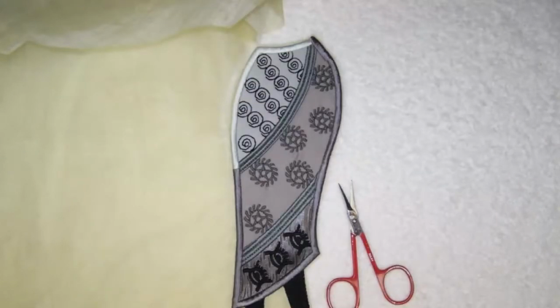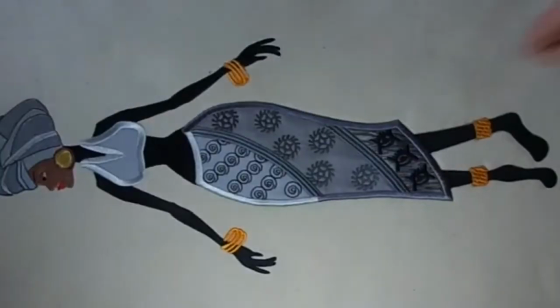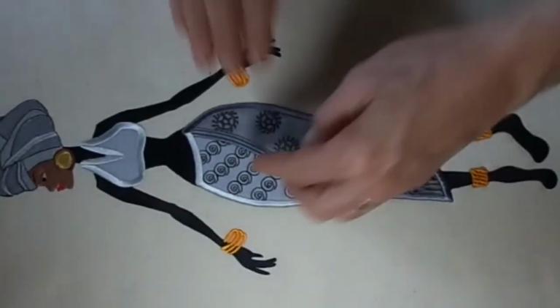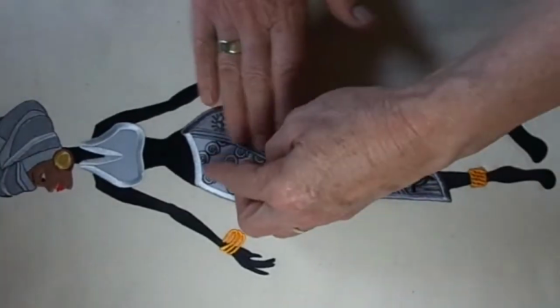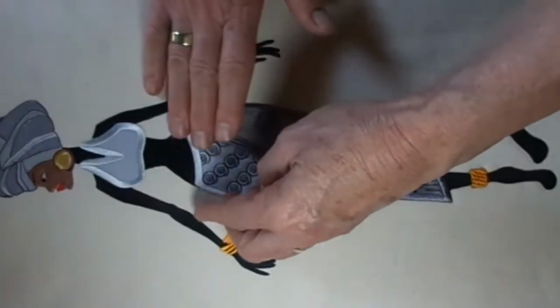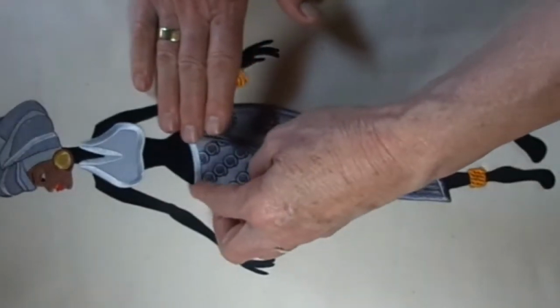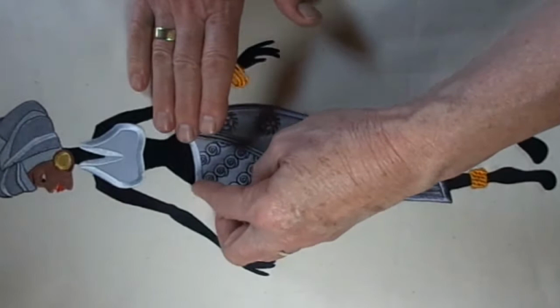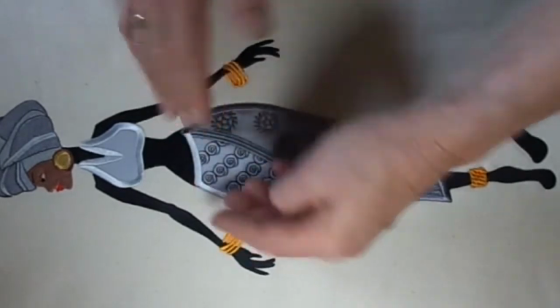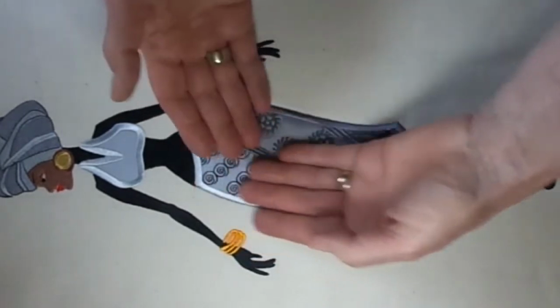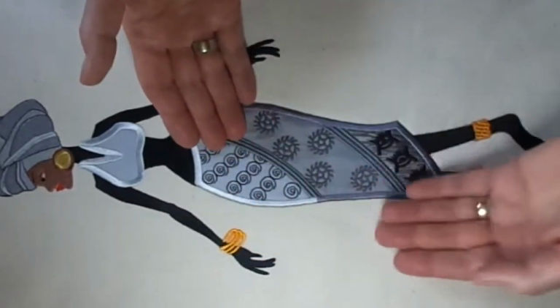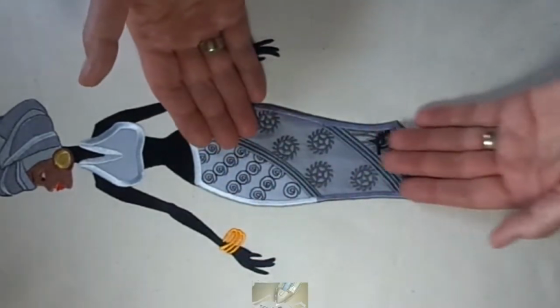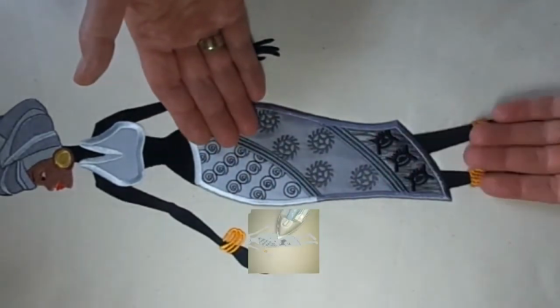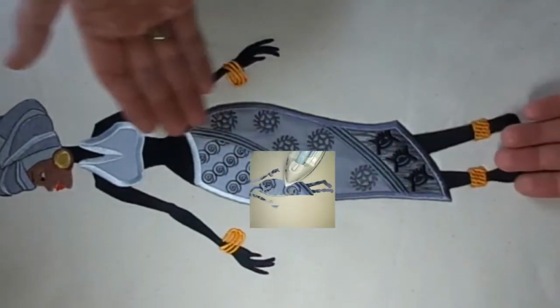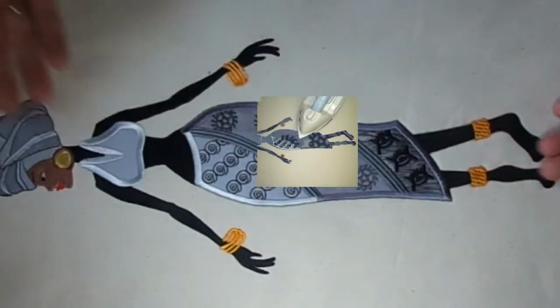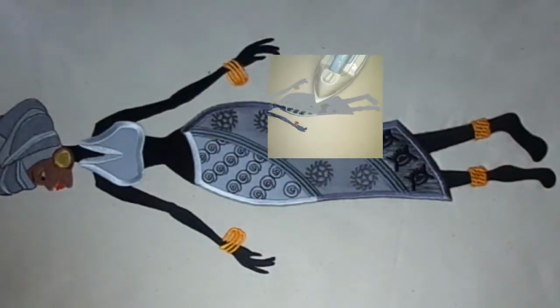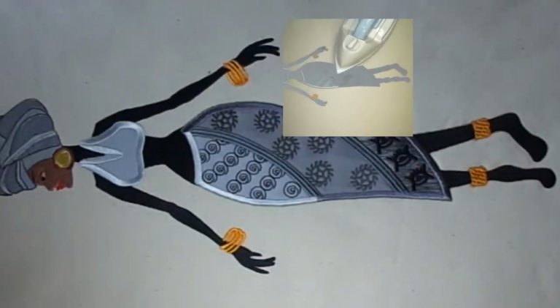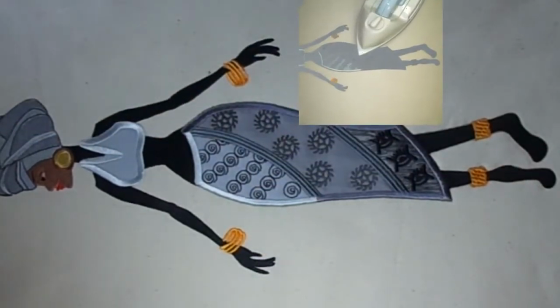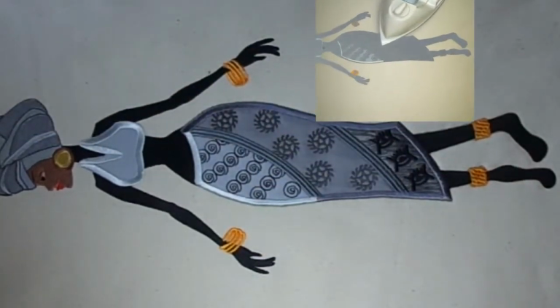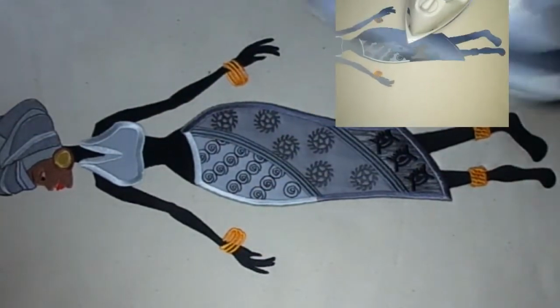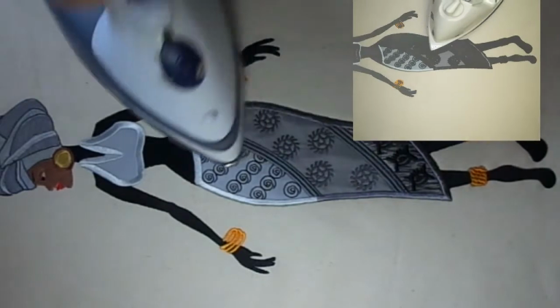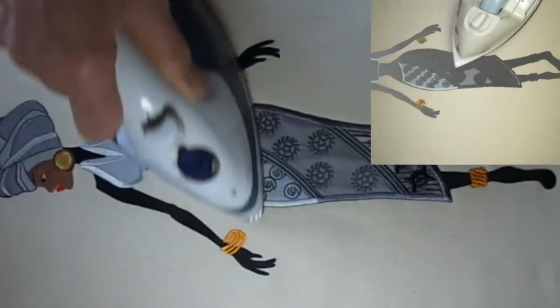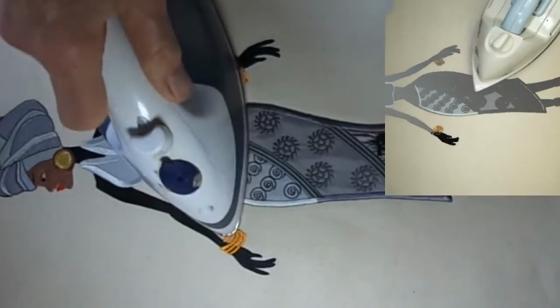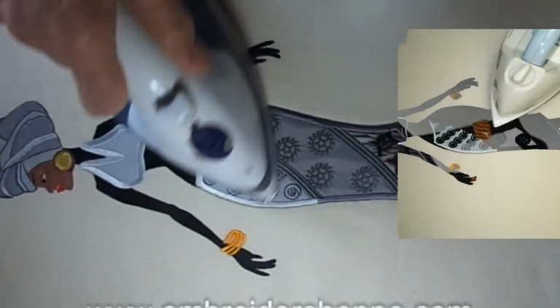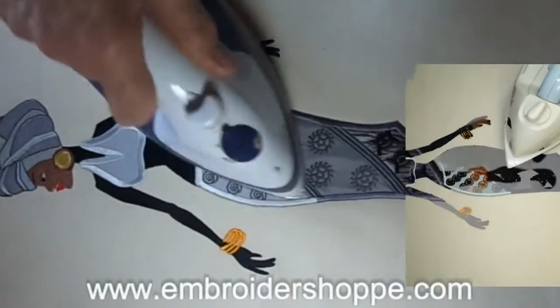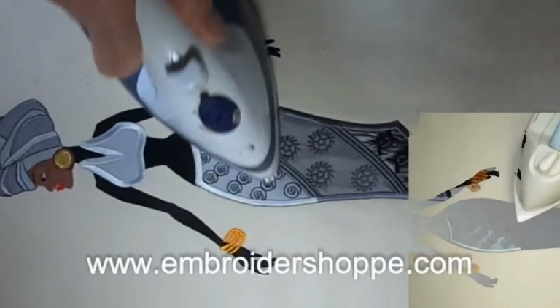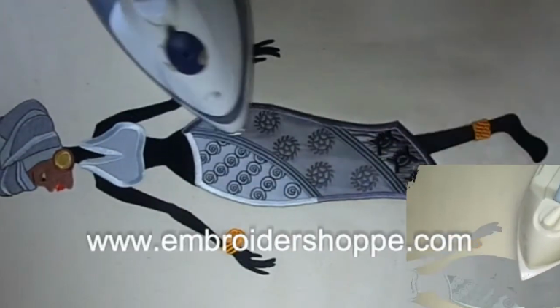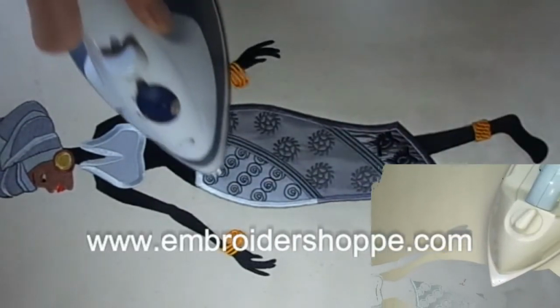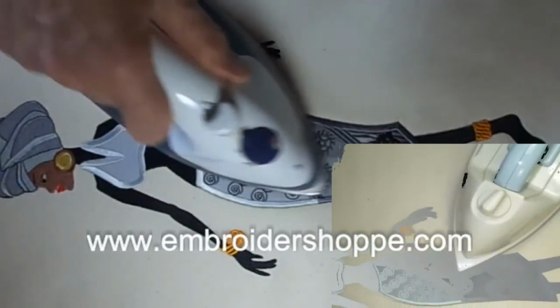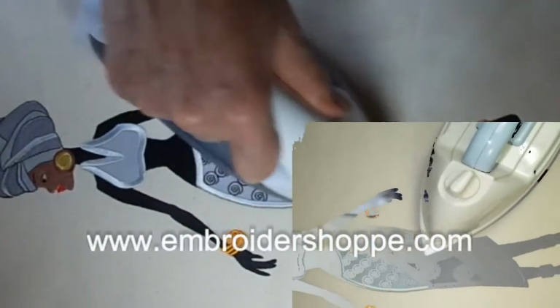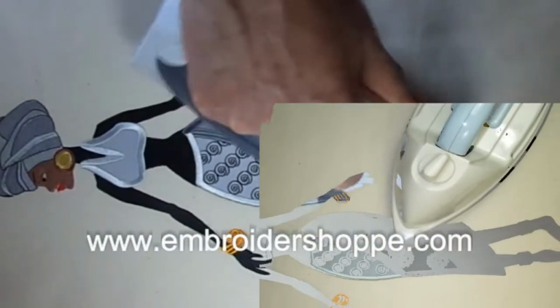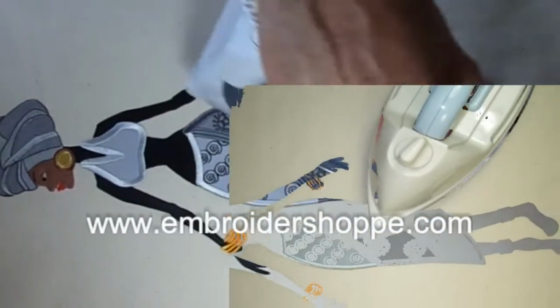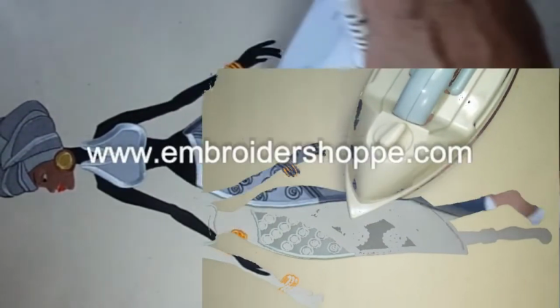Our collection of 12 colorful African women are ideal for quilts, framed pictures, cushions, and a lot more. Purchase your patterns at www.embroidershop.com.